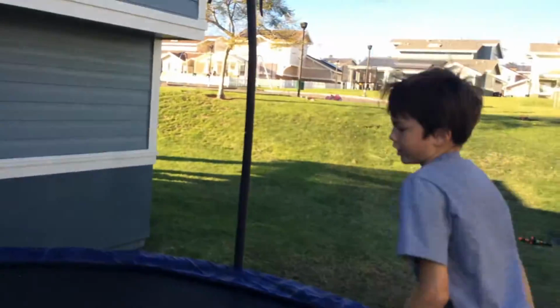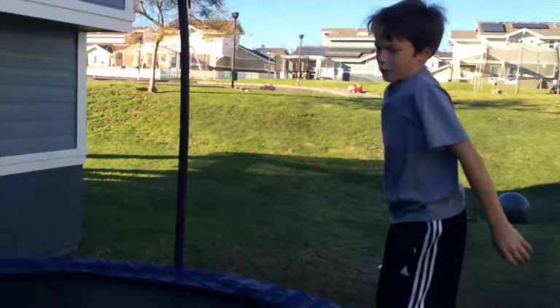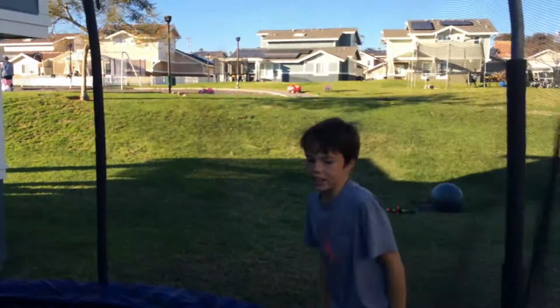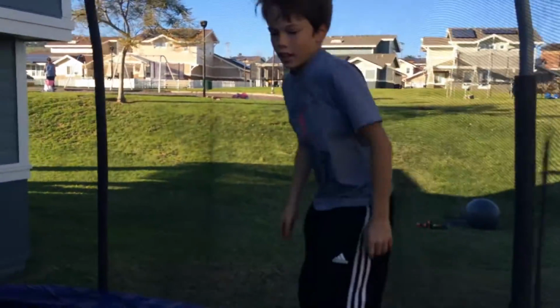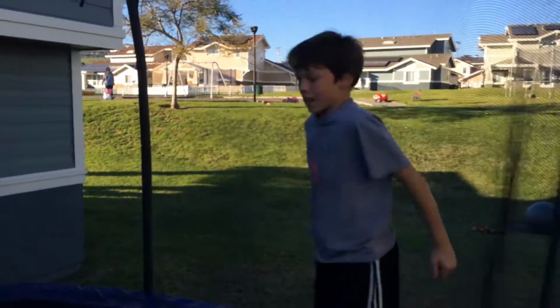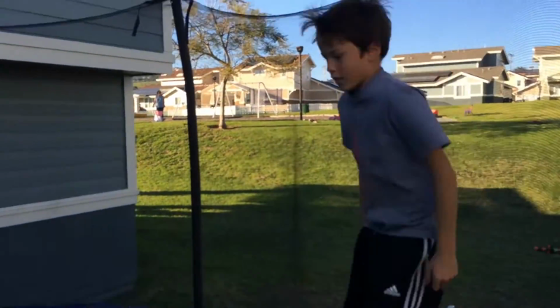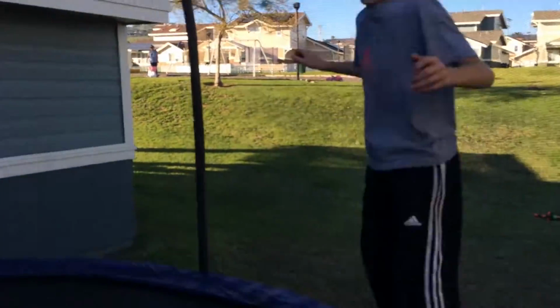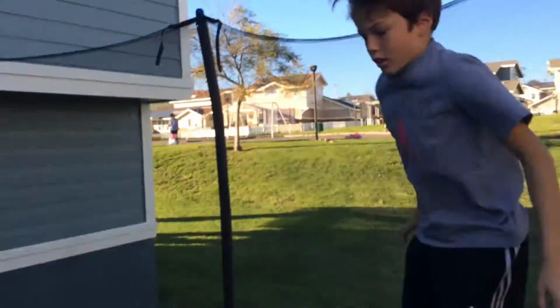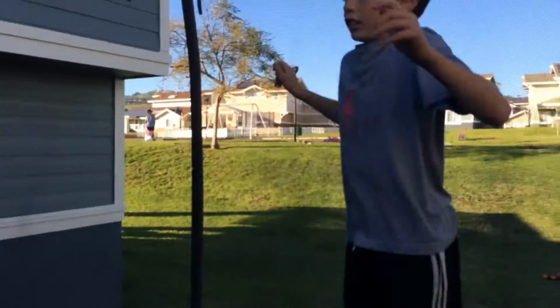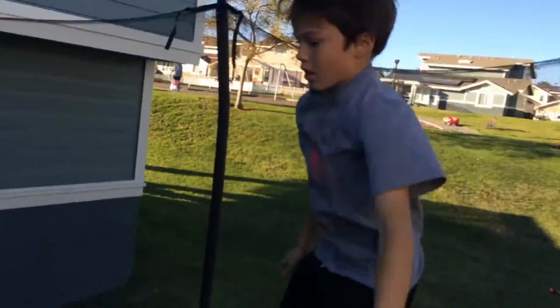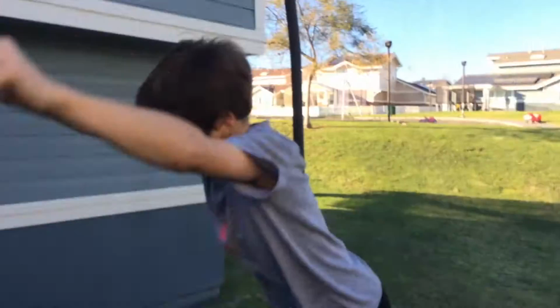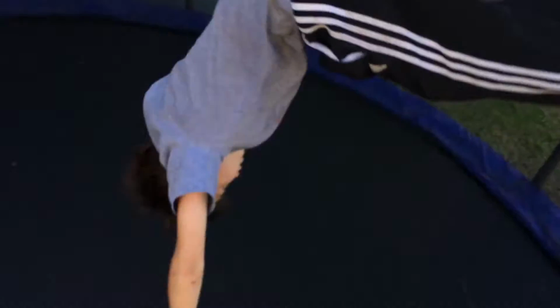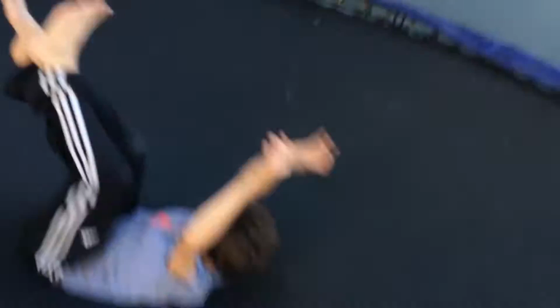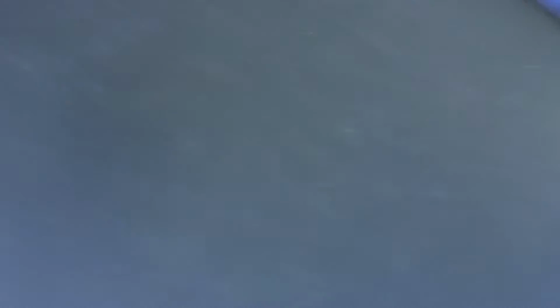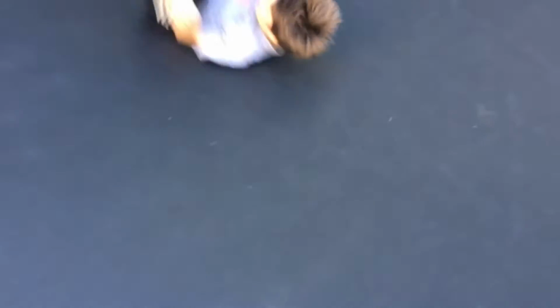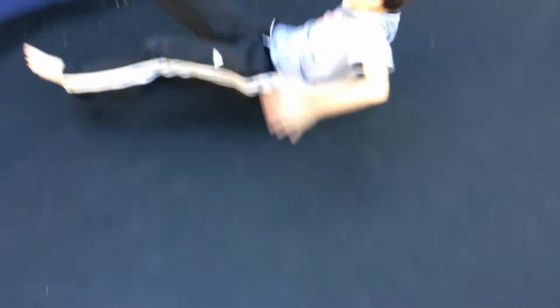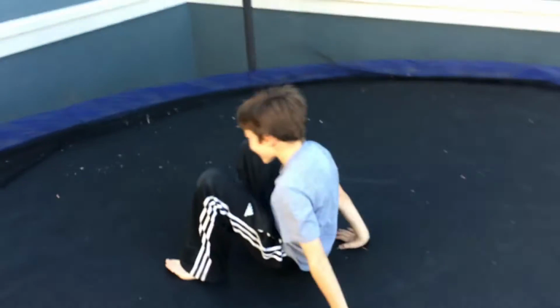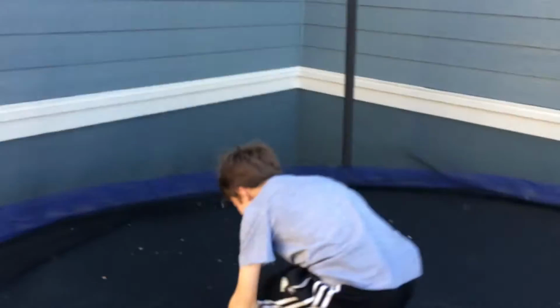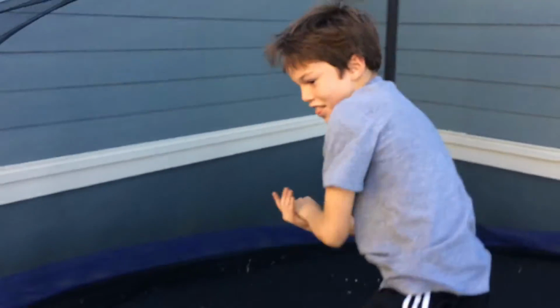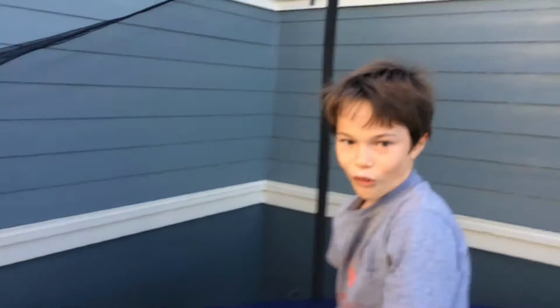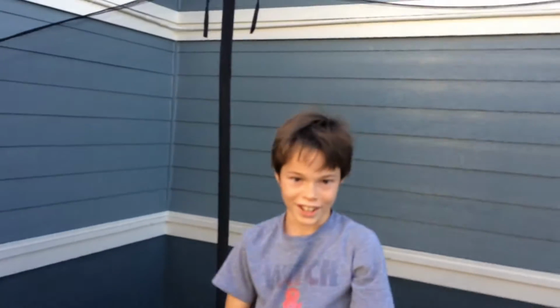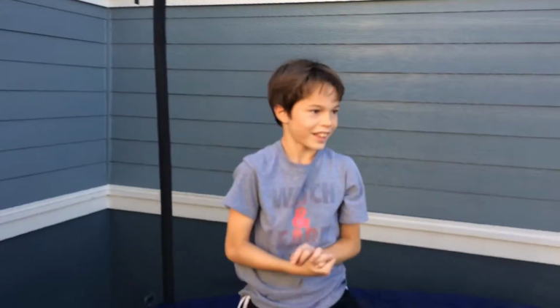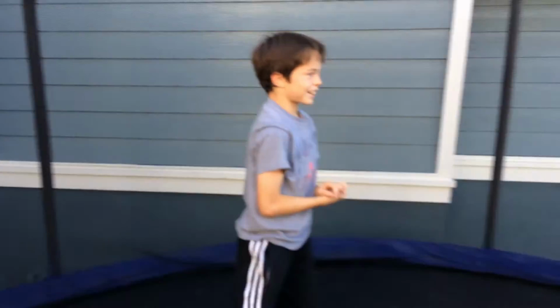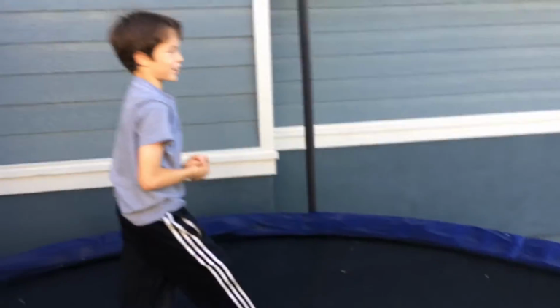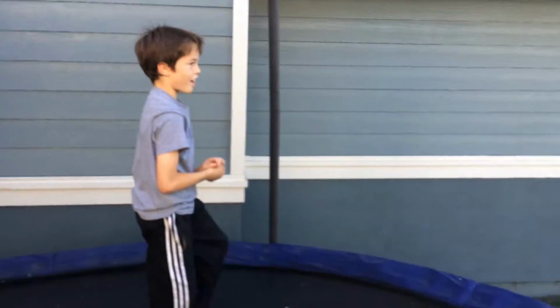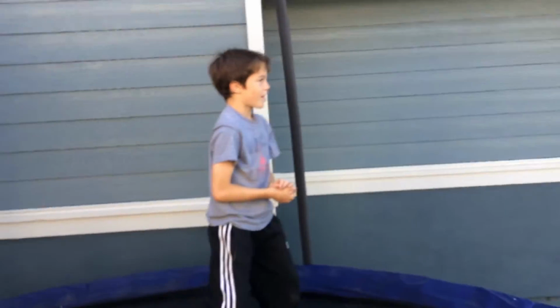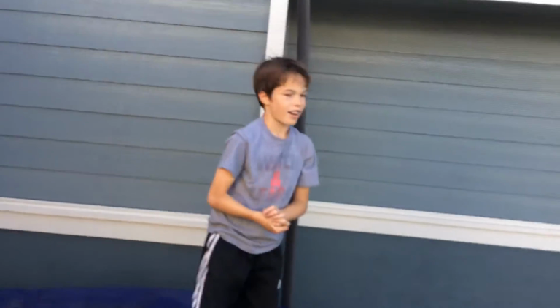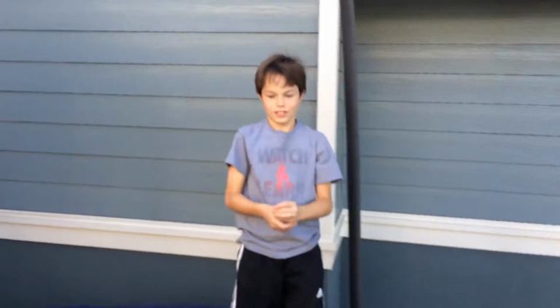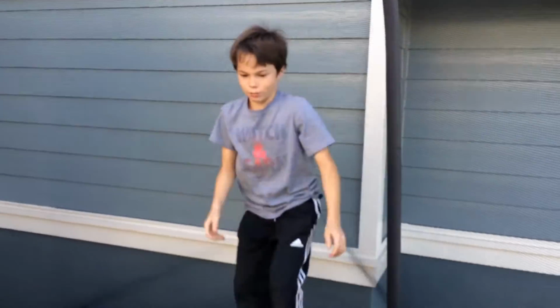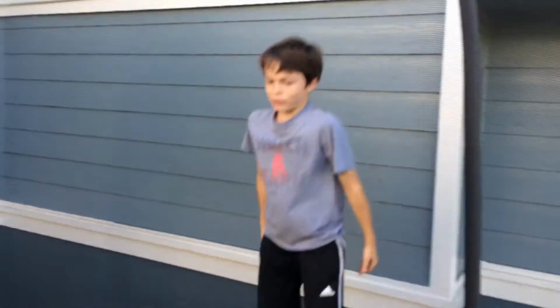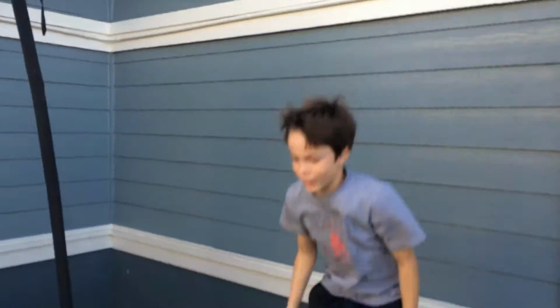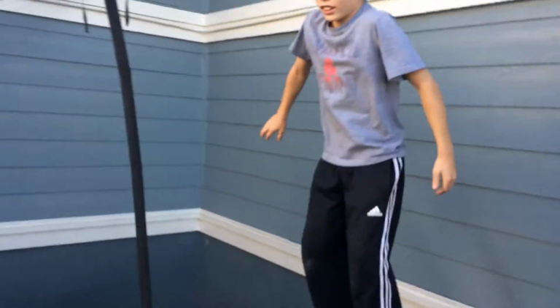It actually hurt when I landed on my head. I know, so you need to like tuck more. Oh my gosh, you just did it. That's so funny. You're really good at ball outs. Oh my gosh, this is amazing.